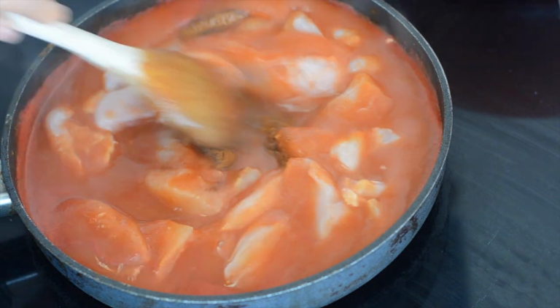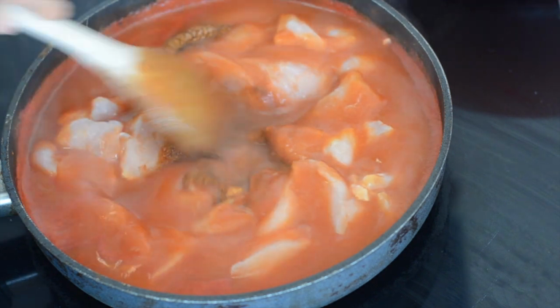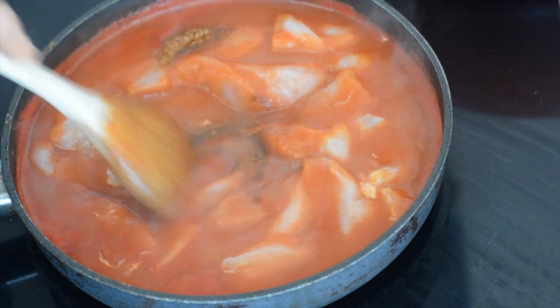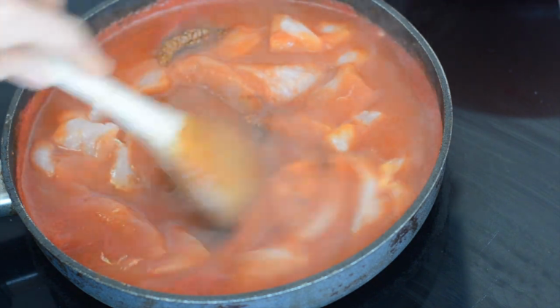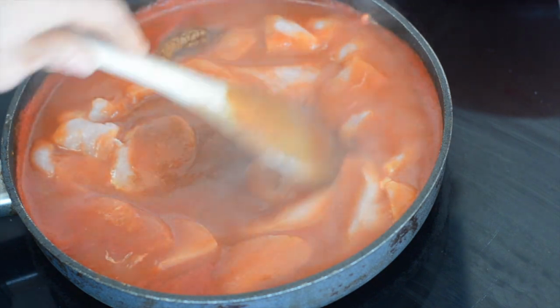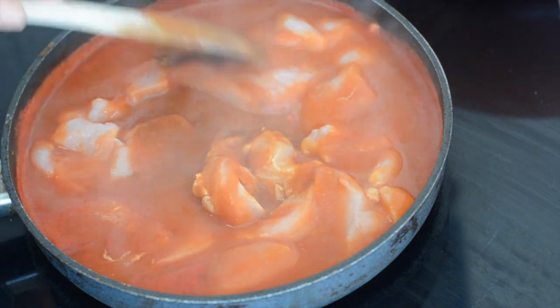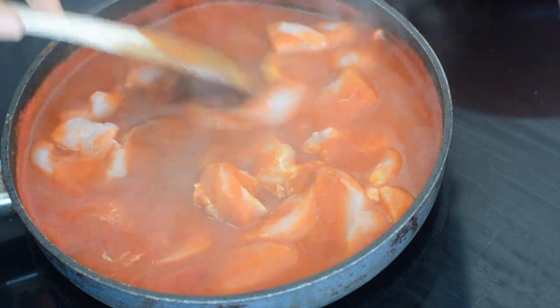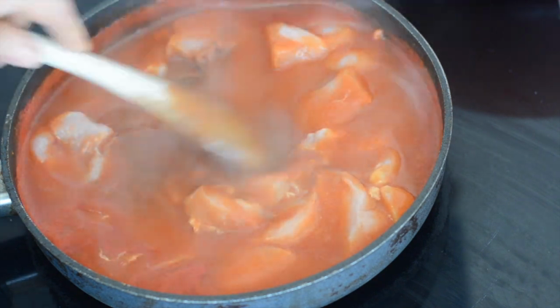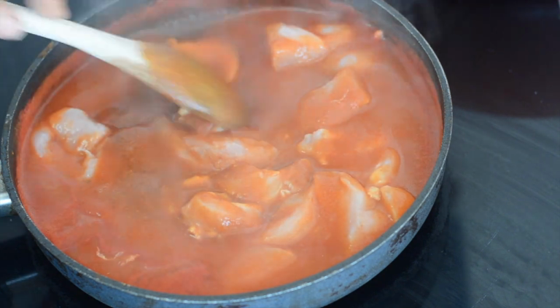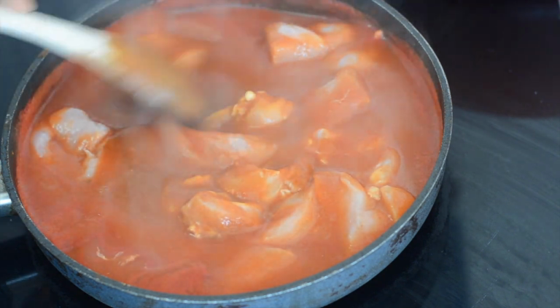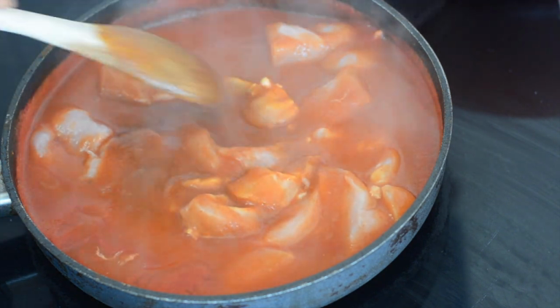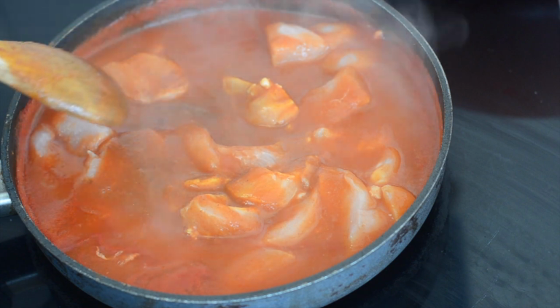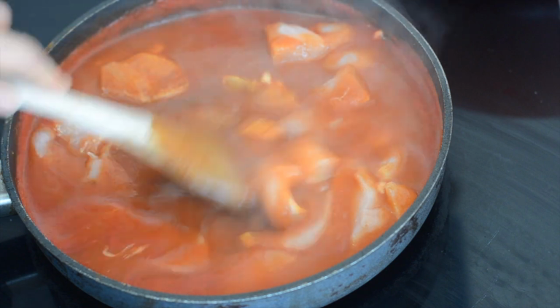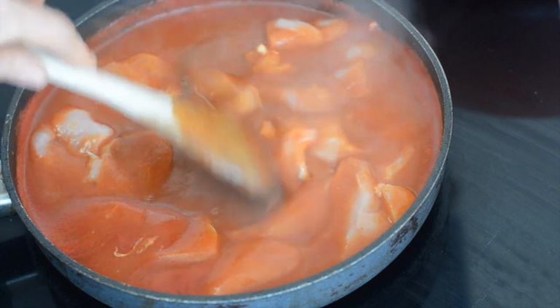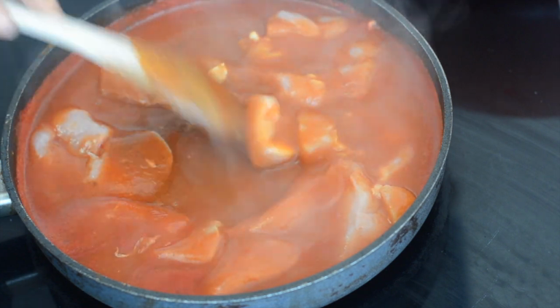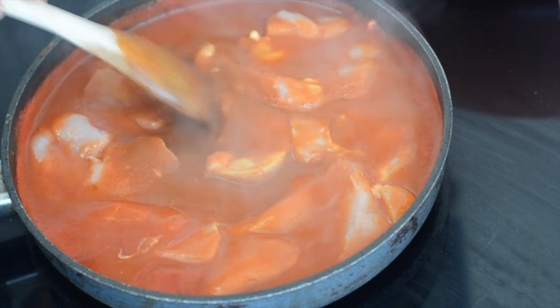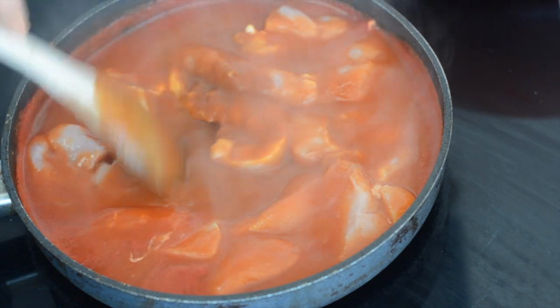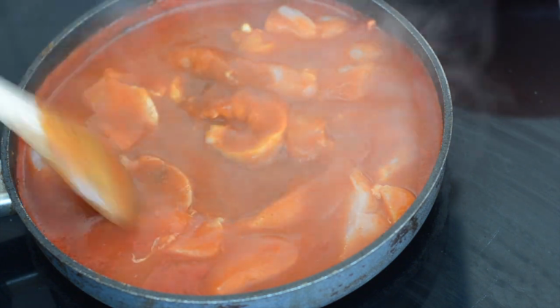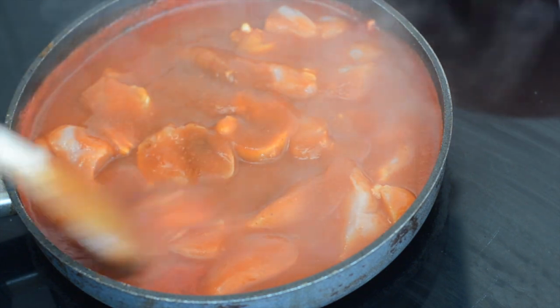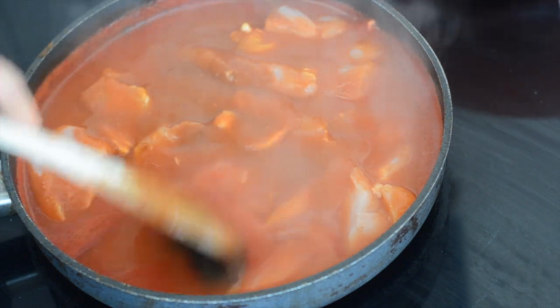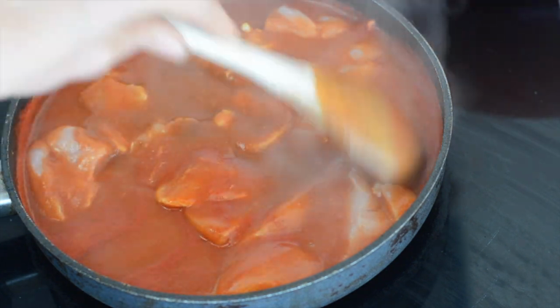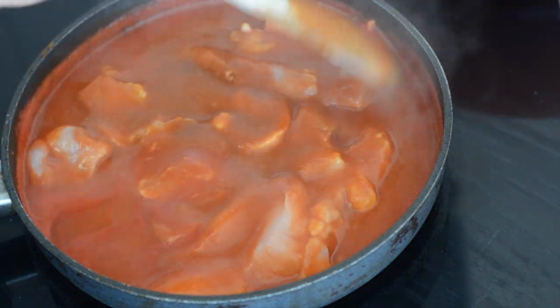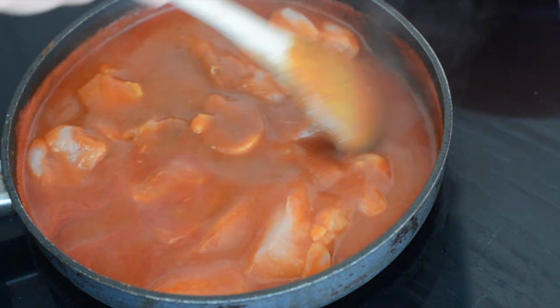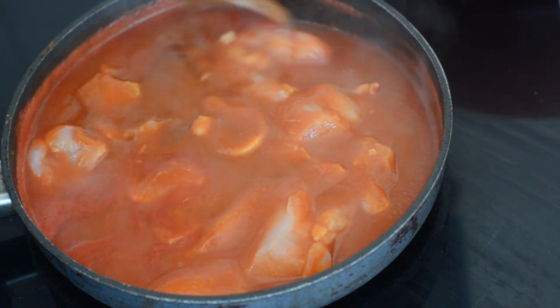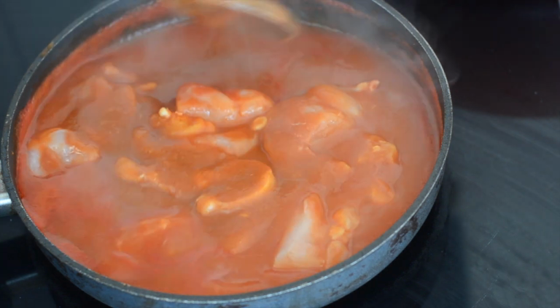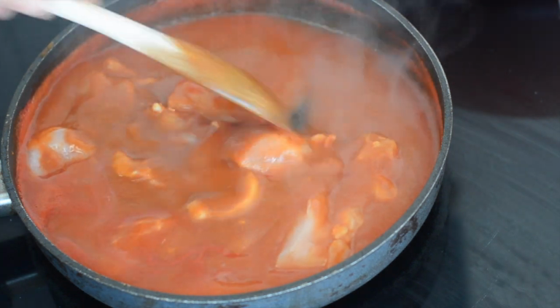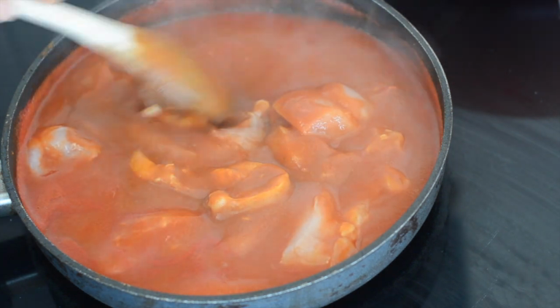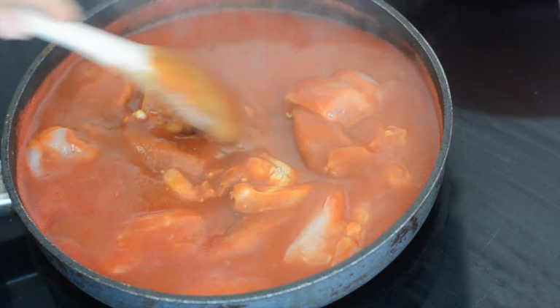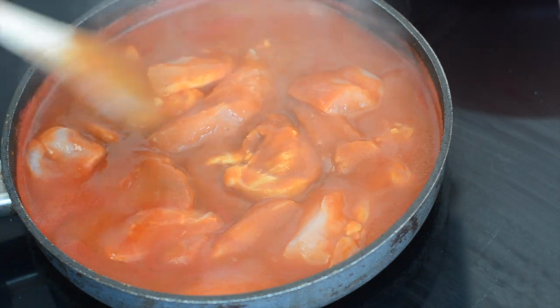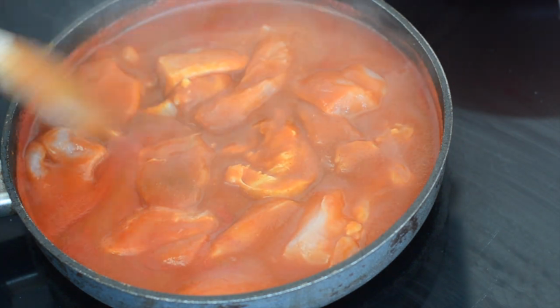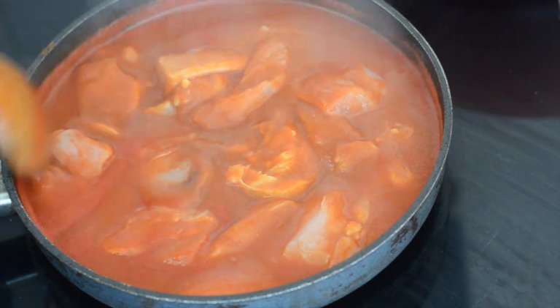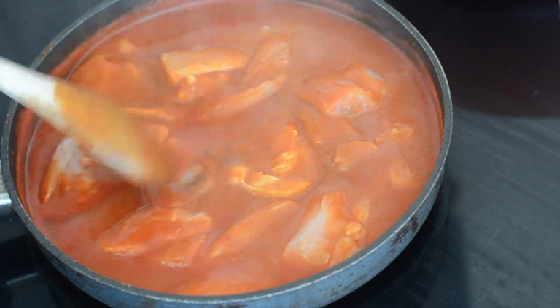I'm just going to give it a stir and then just bring it up to a simmer and cook it — it'll take about somewhere between five and ten minutes for the chicken to be cooked through and the sauce to reduce down.